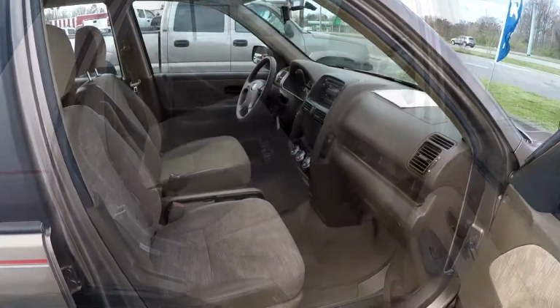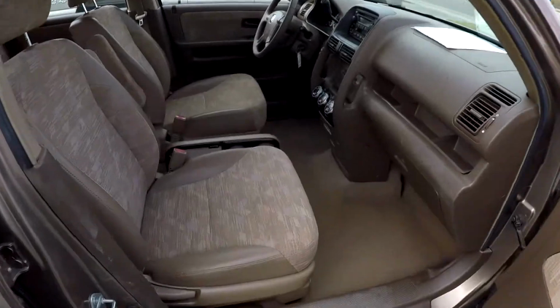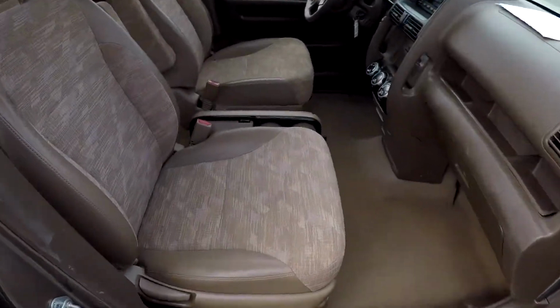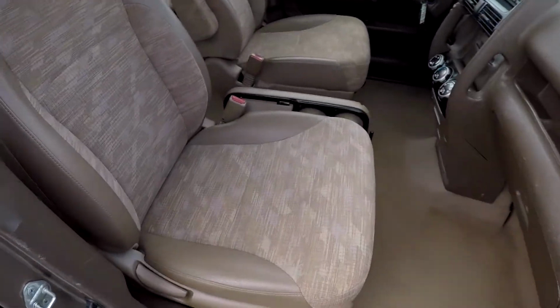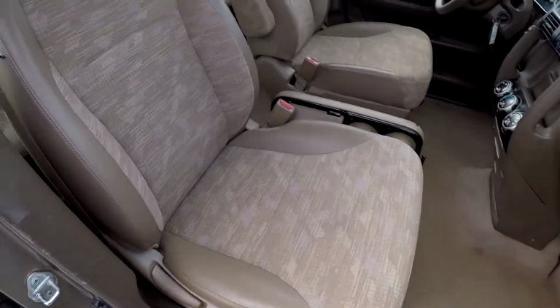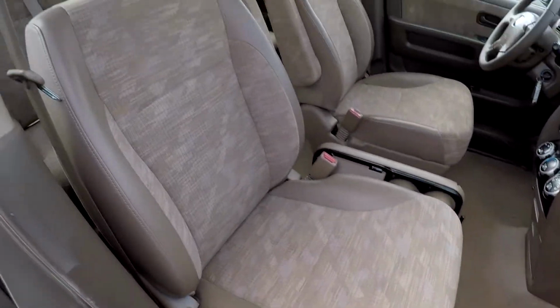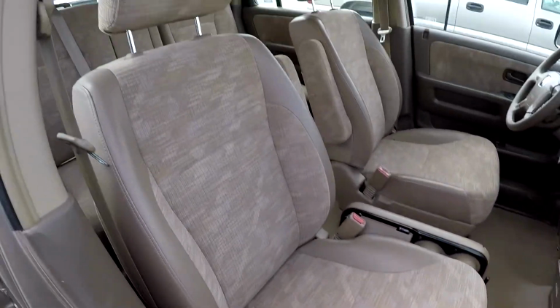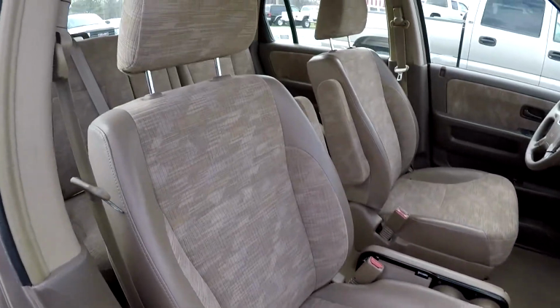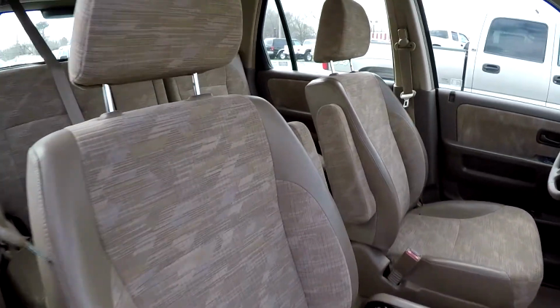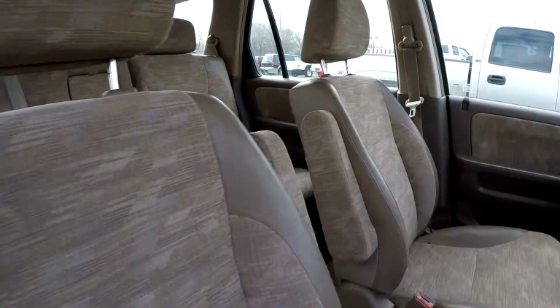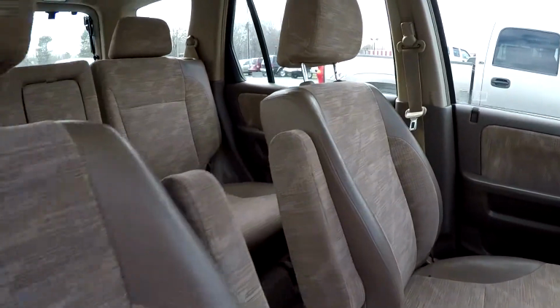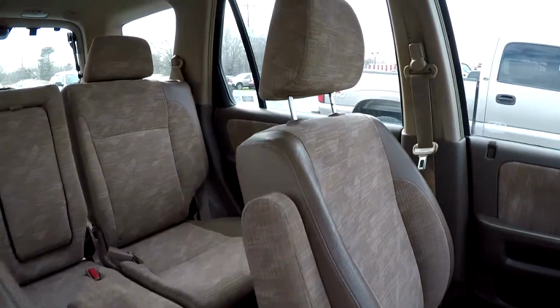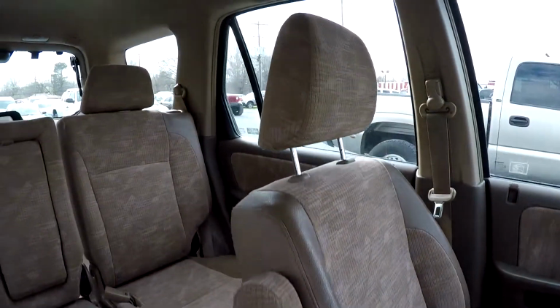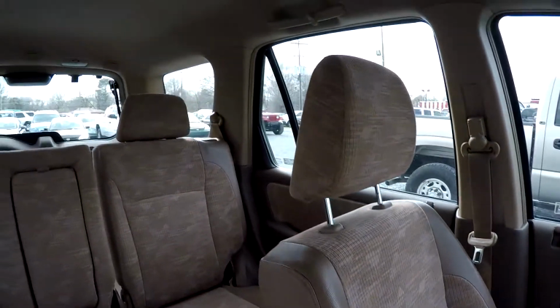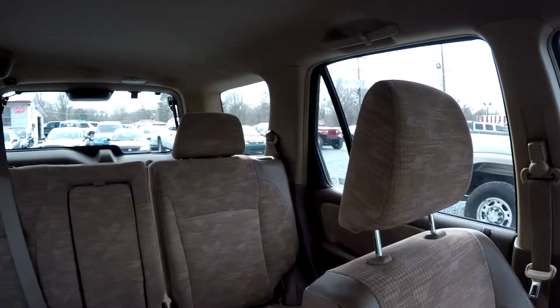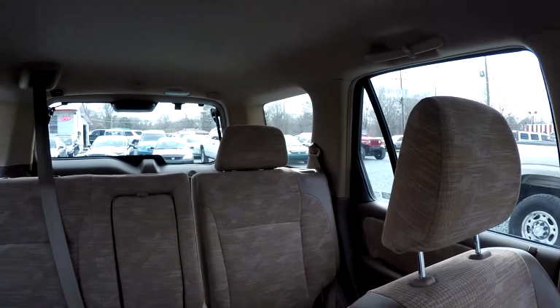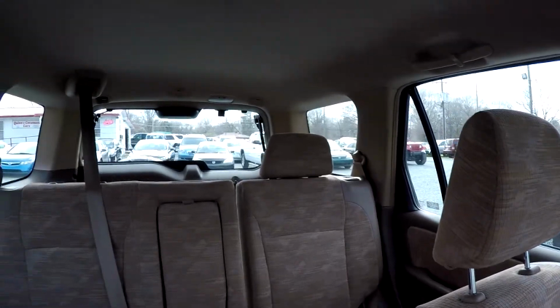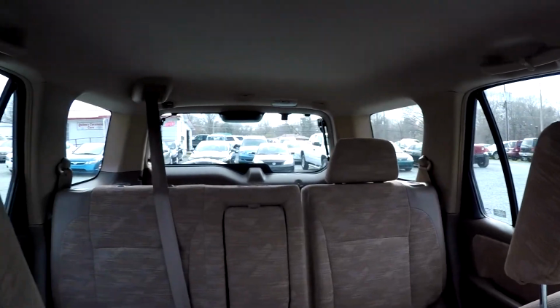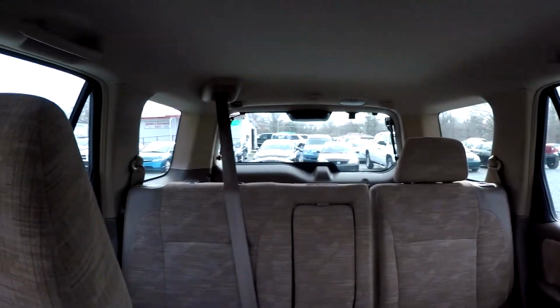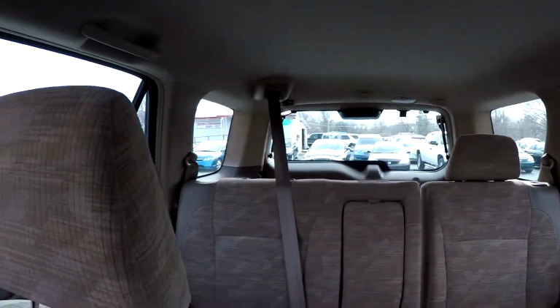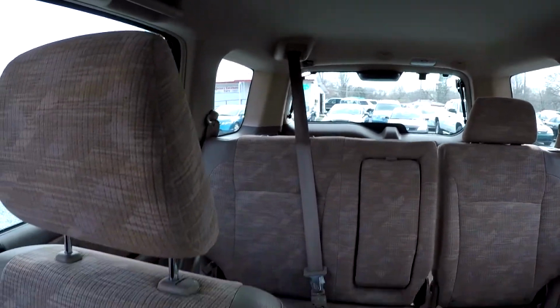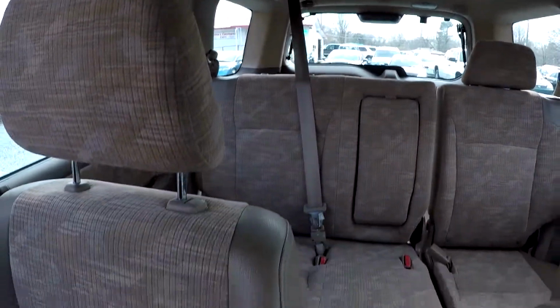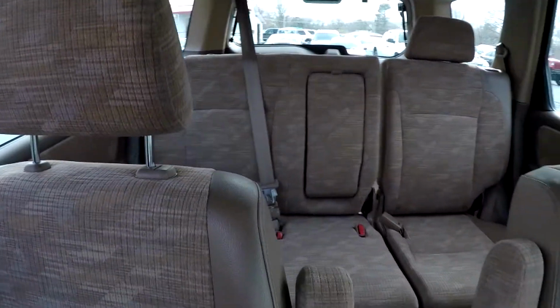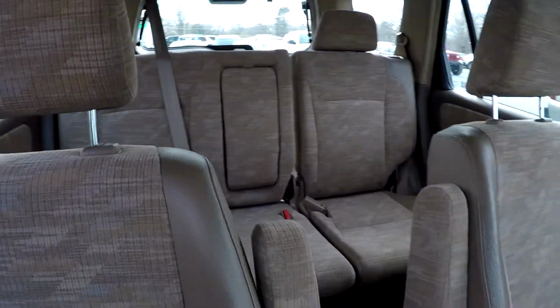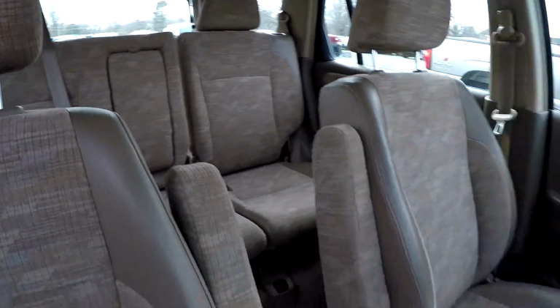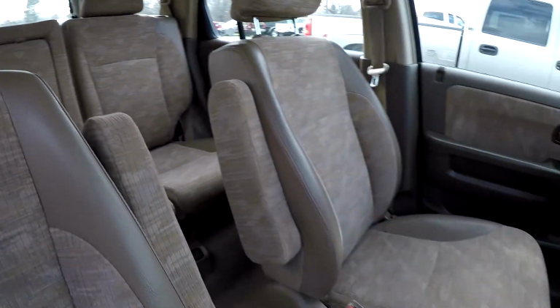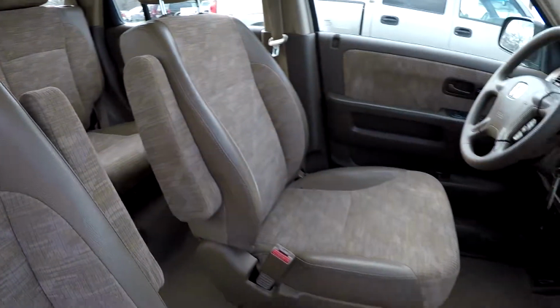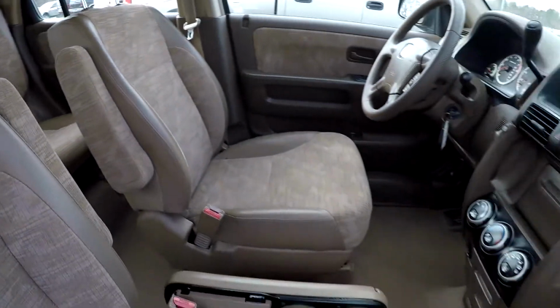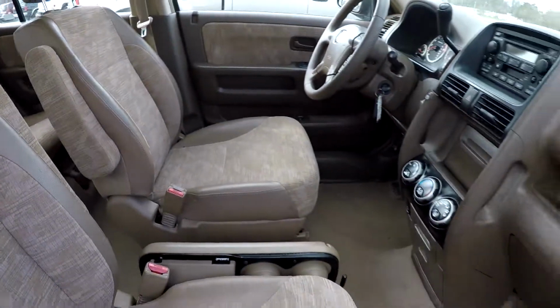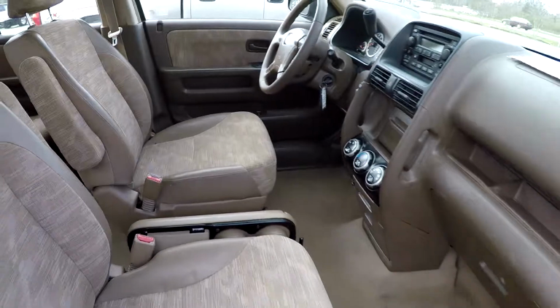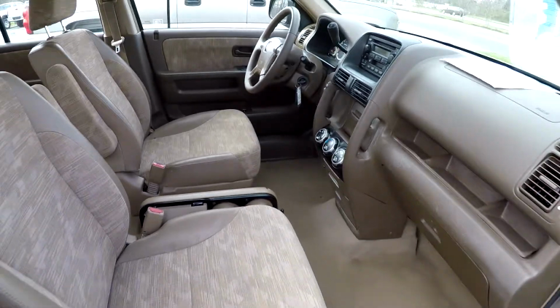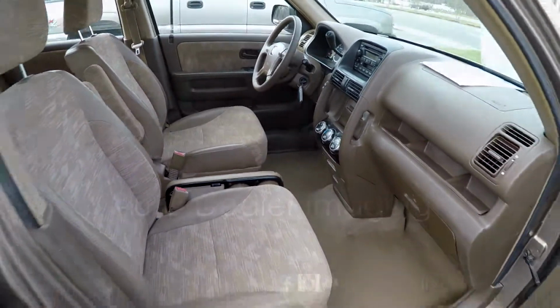We're going to wrap up in the front passenger seat. Another look over the seating surface. Jump in here and take a quick spin around the back. And that's going to wrap up your 2003 Honda CR-V.